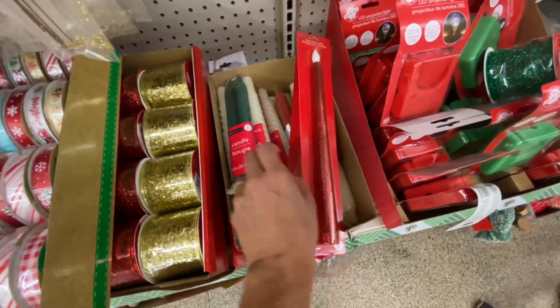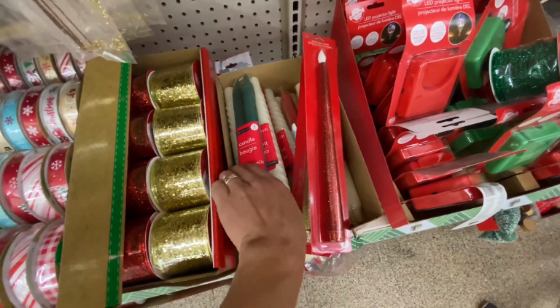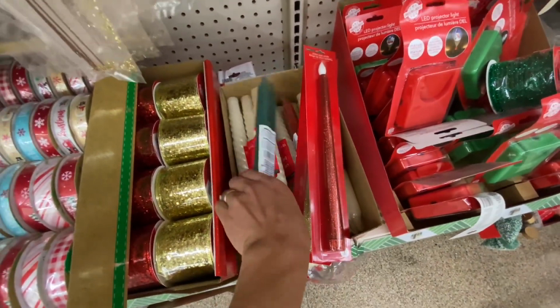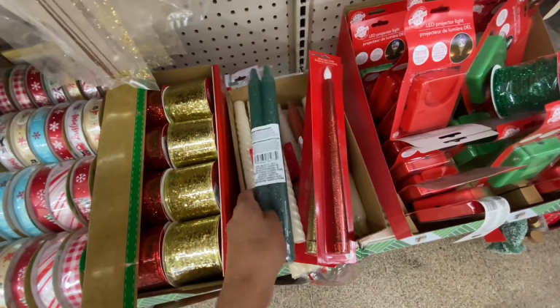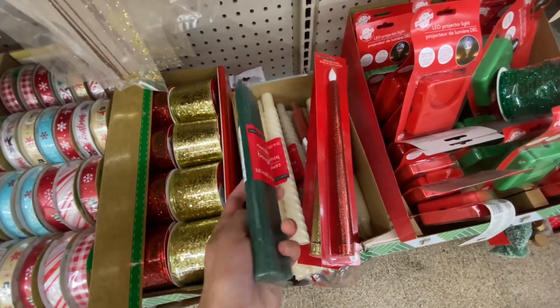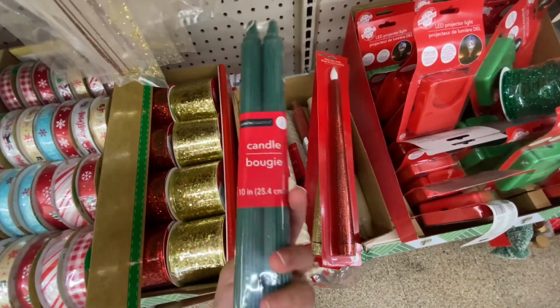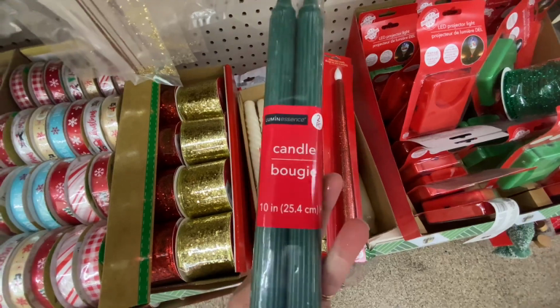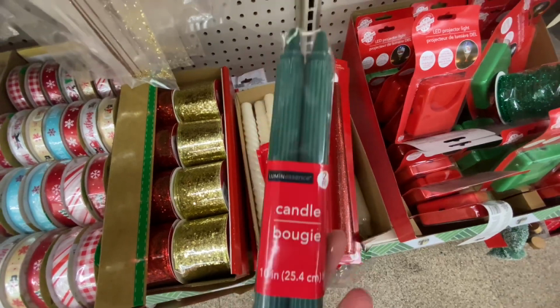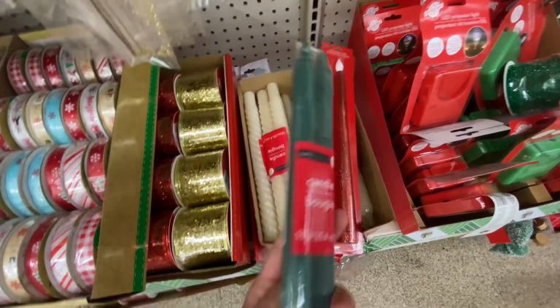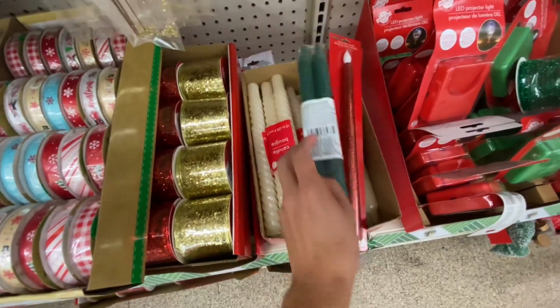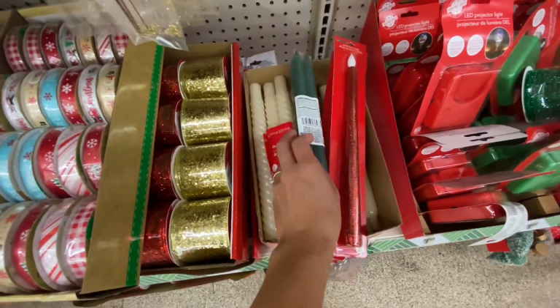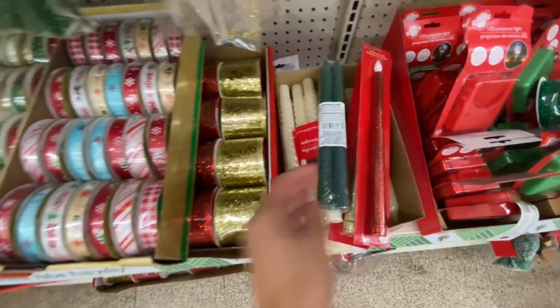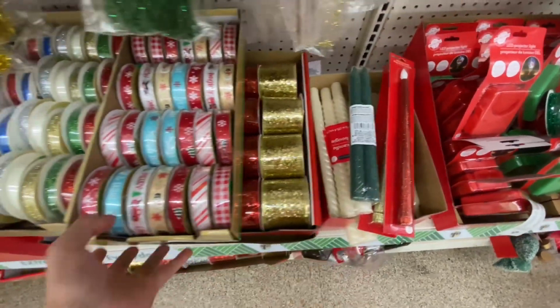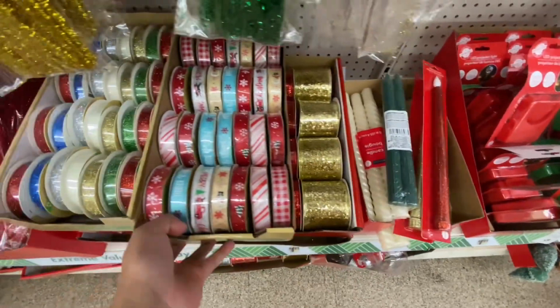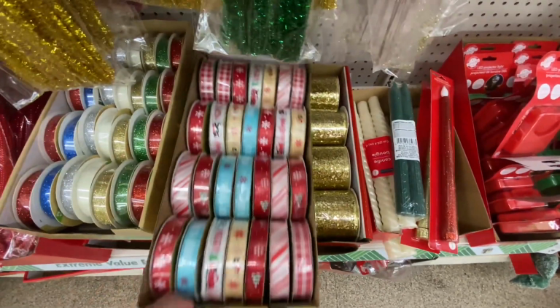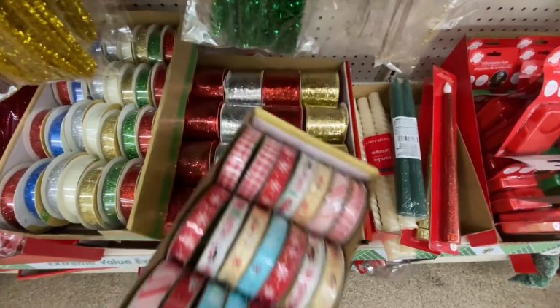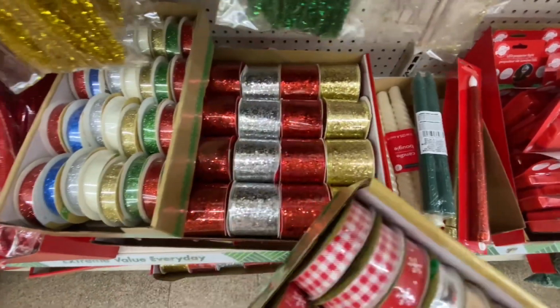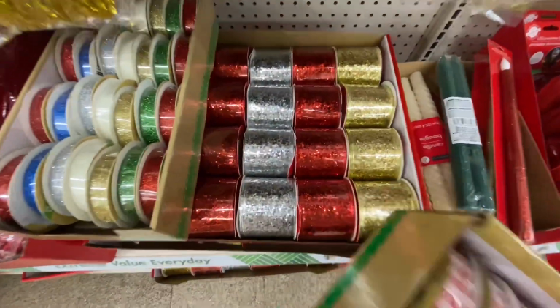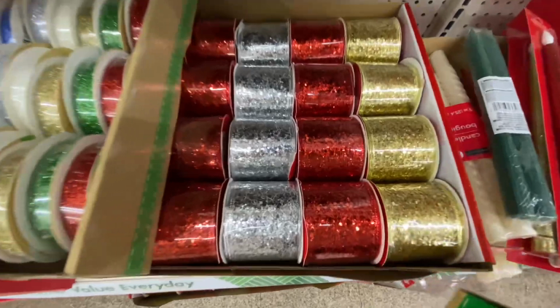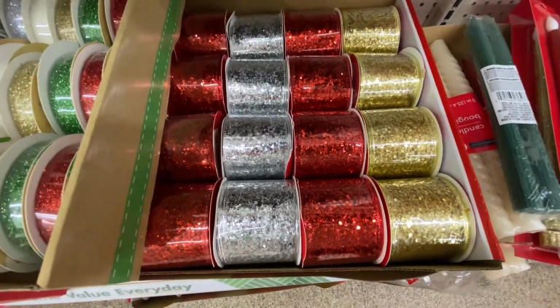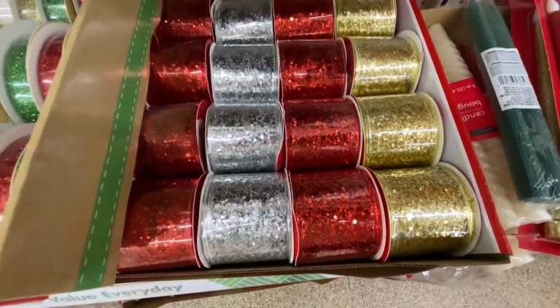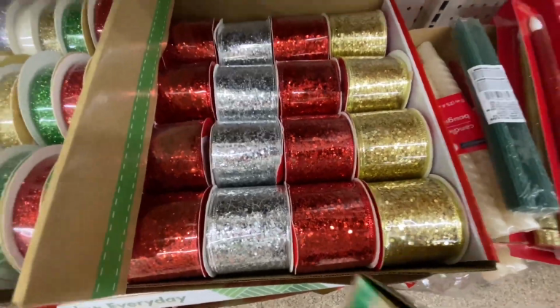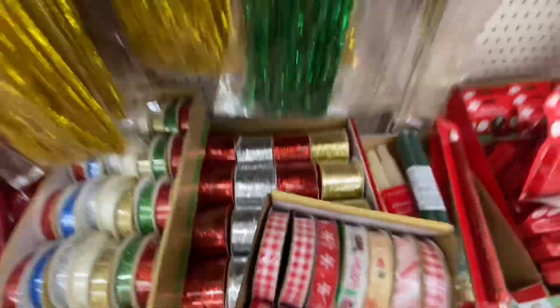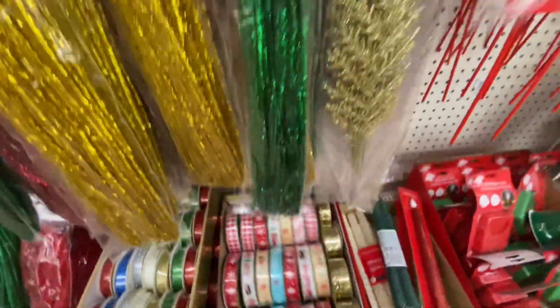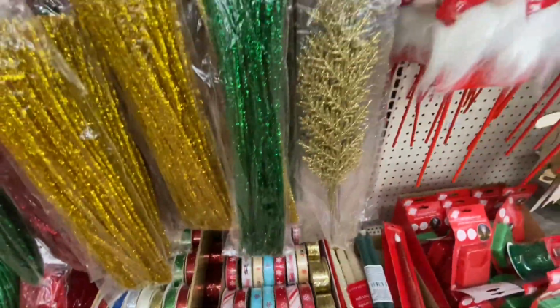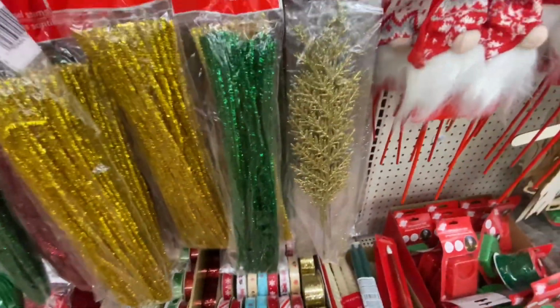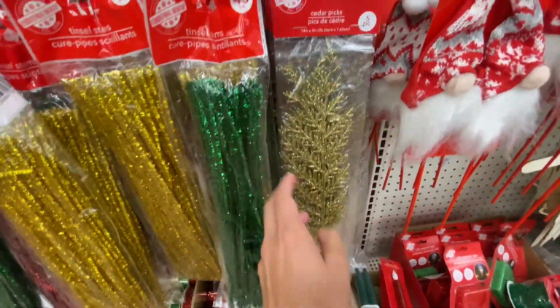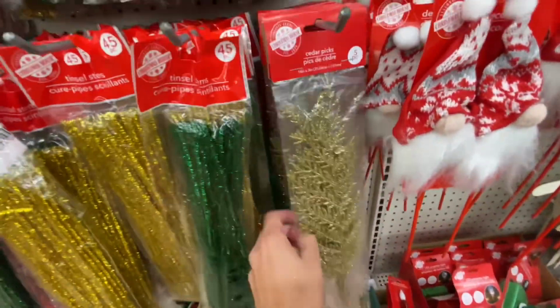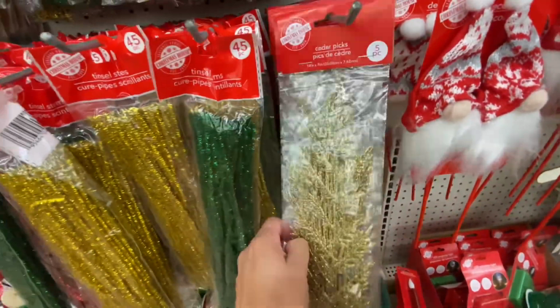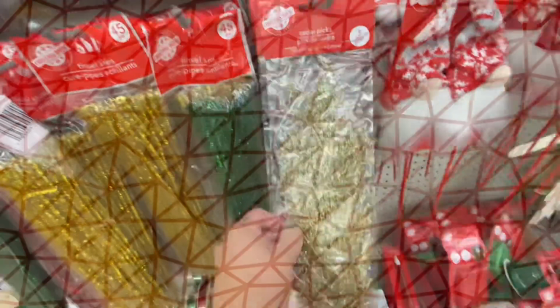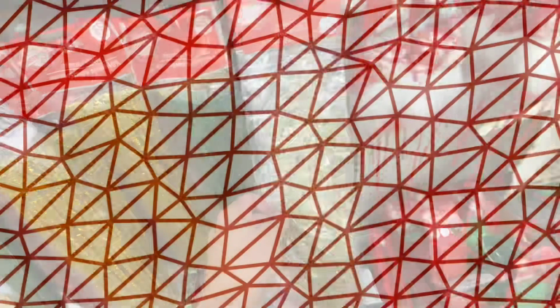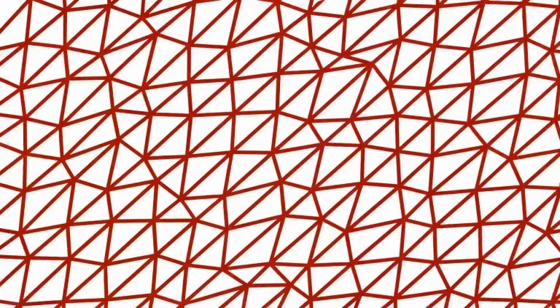I did like these little candles for a dollar. That's really not a bad deal just to stock up on candles. I stock up on candles for some reason, like in case of an emergency. I don't know, but that was a great deal.